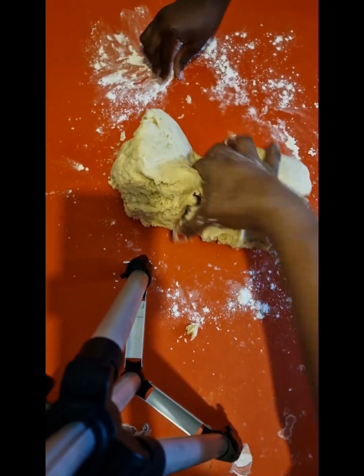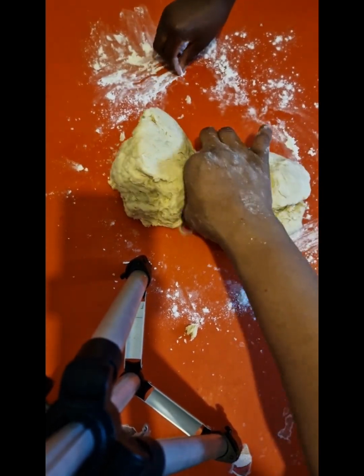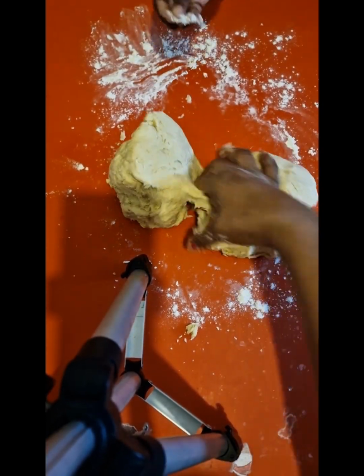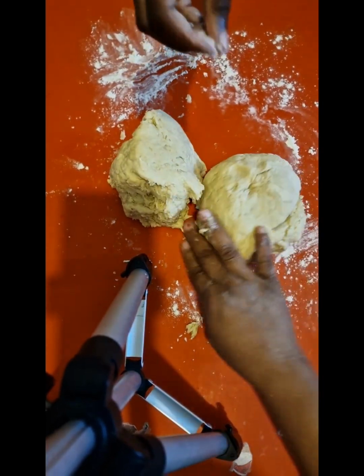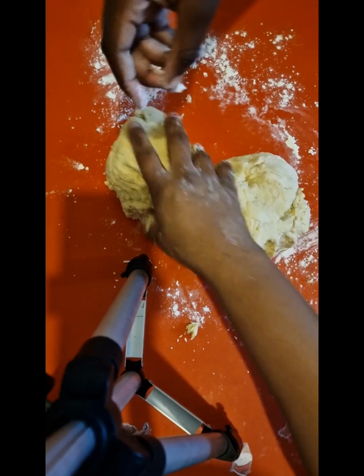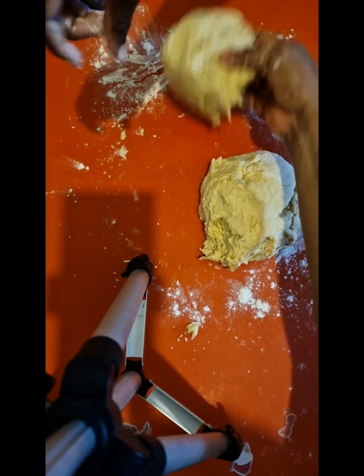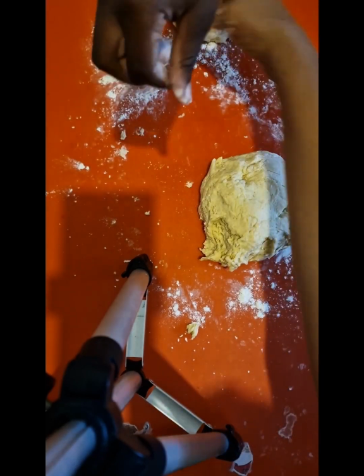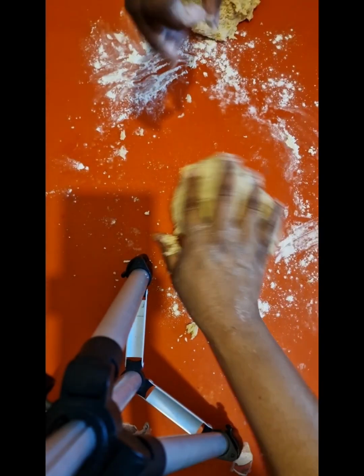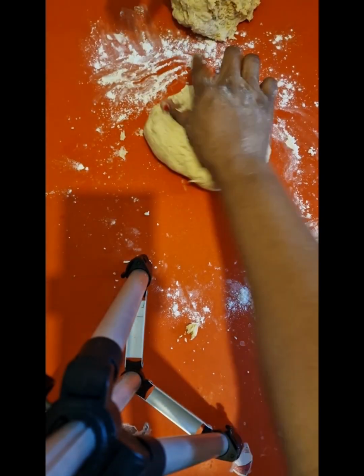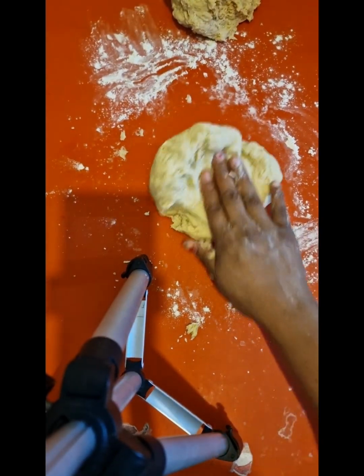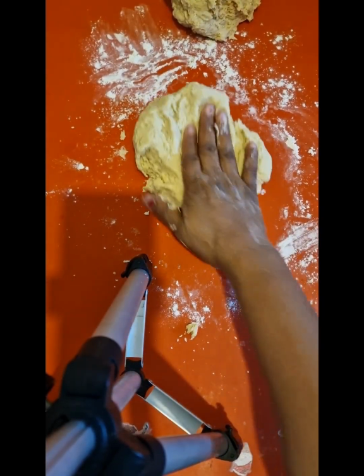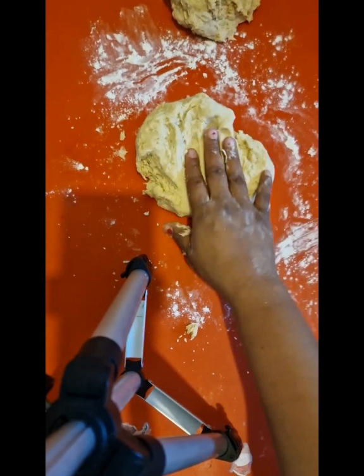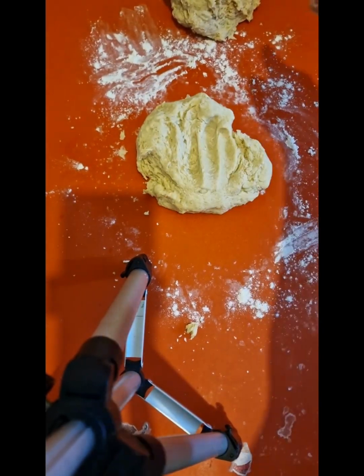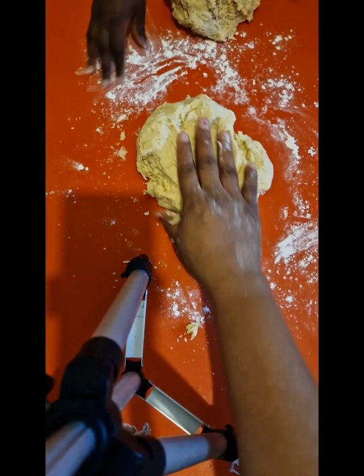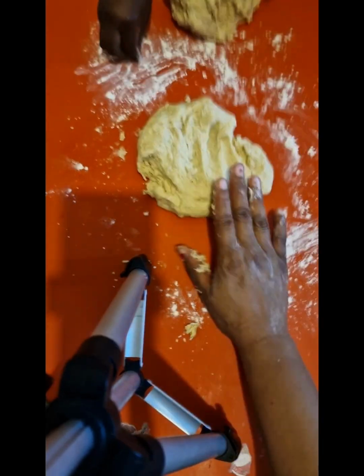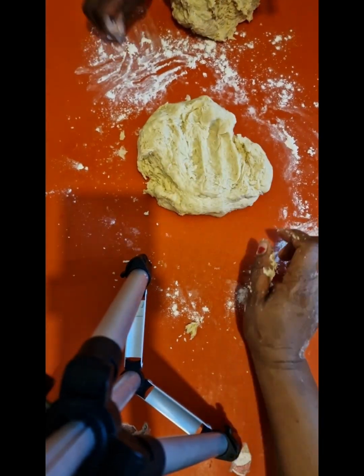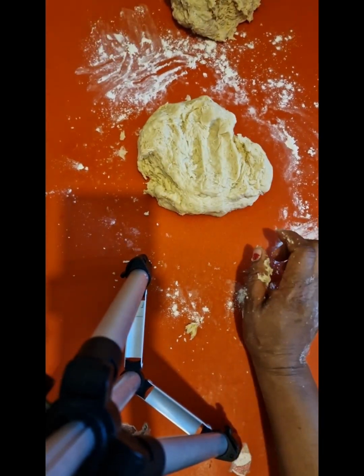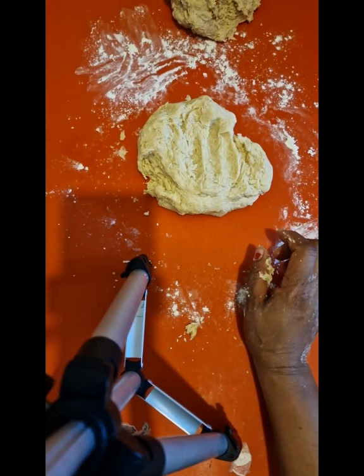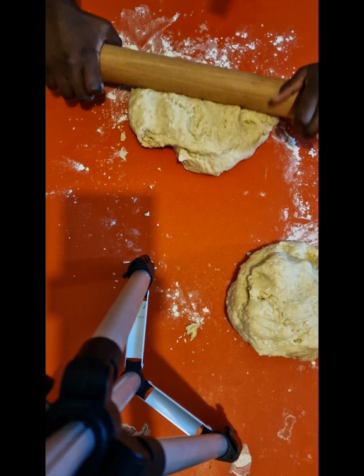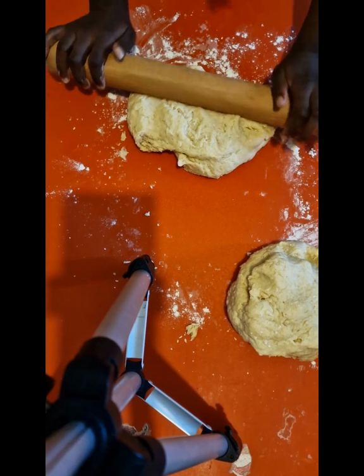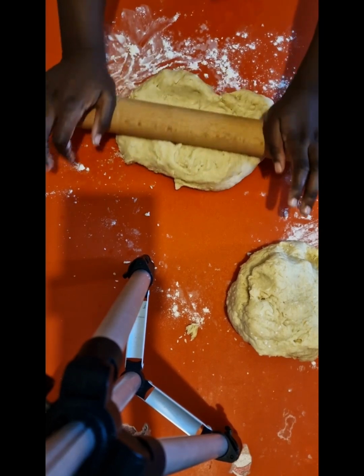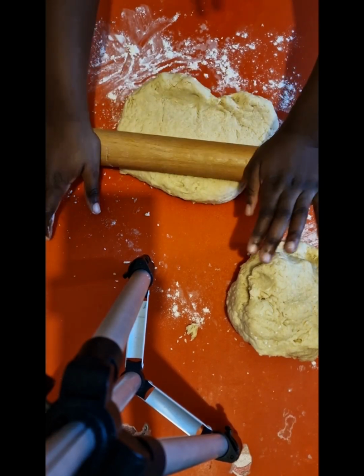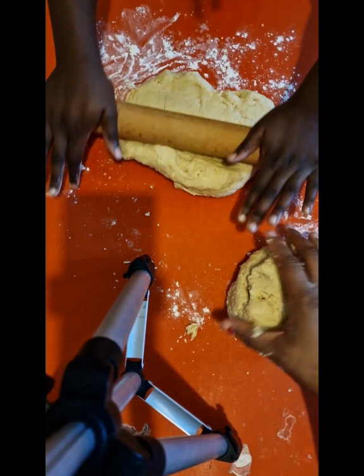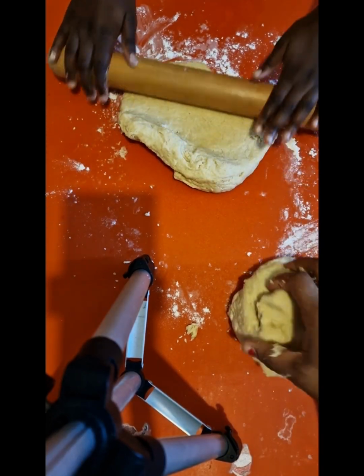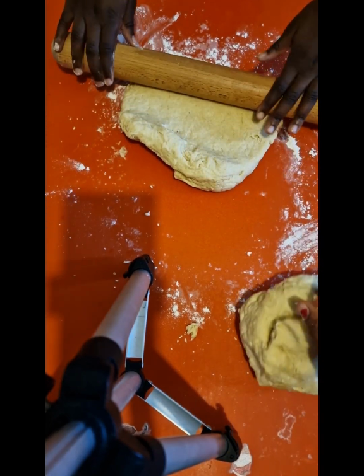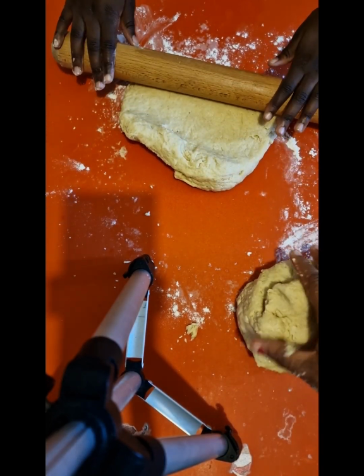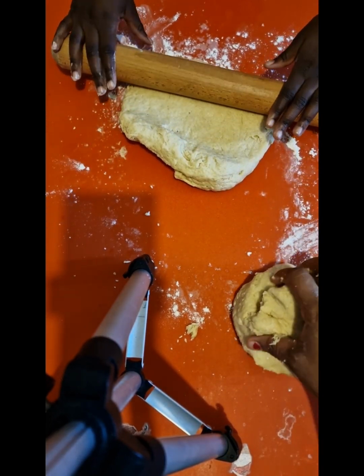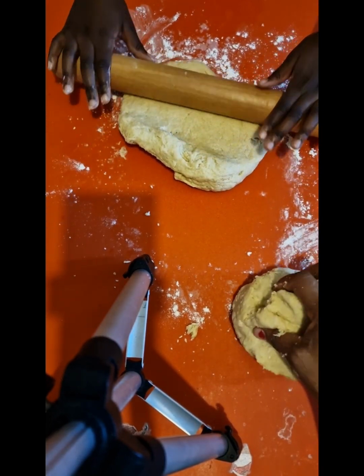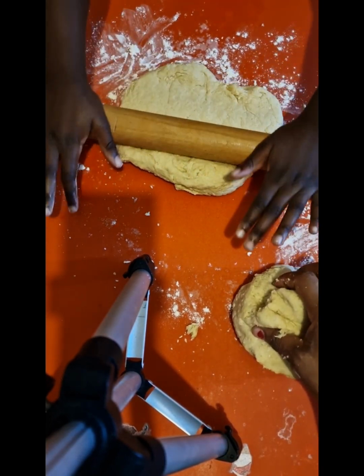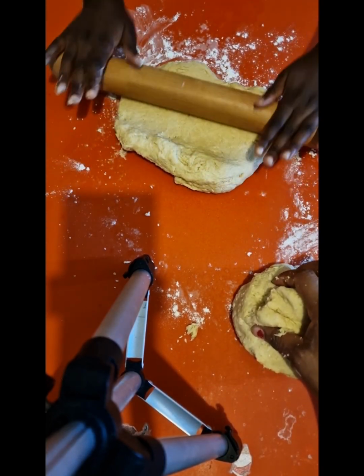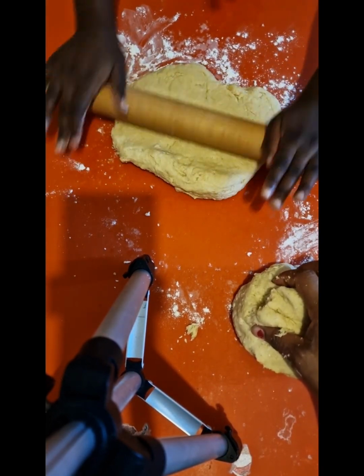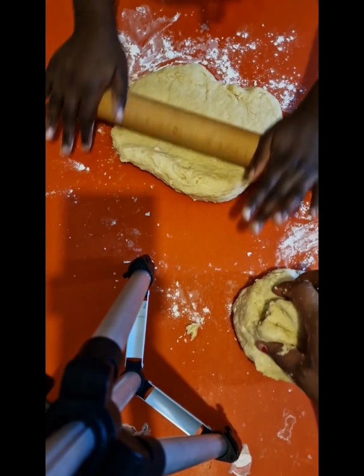Hopefully I'm getting it right. Let's drop this in - yes, sprinkle, sprinkle! Can you bring the rolling pin, mama? Okay, roll! Well done, baby.